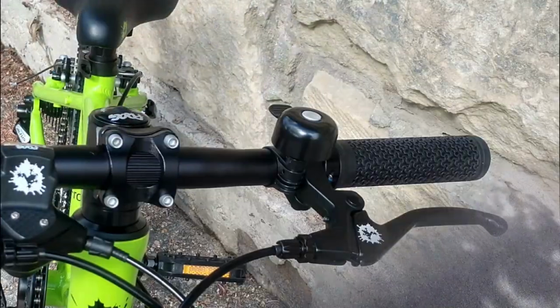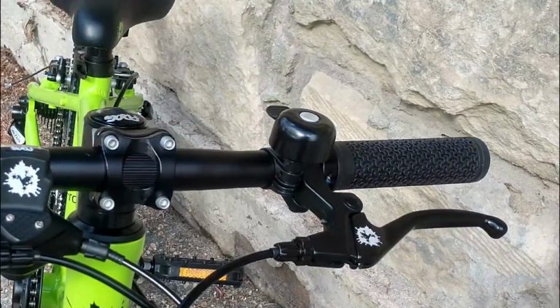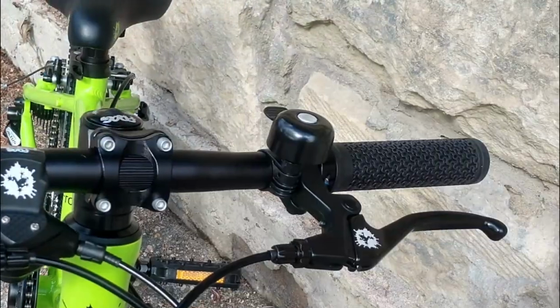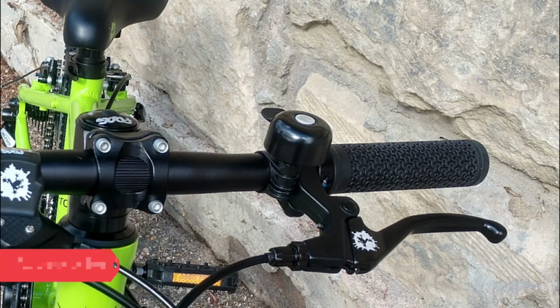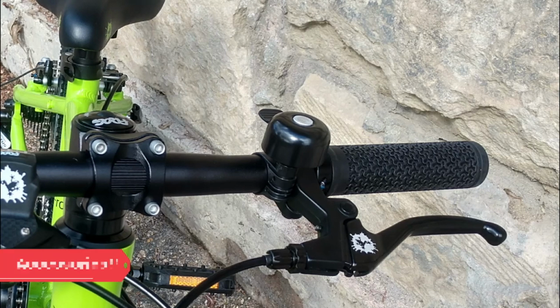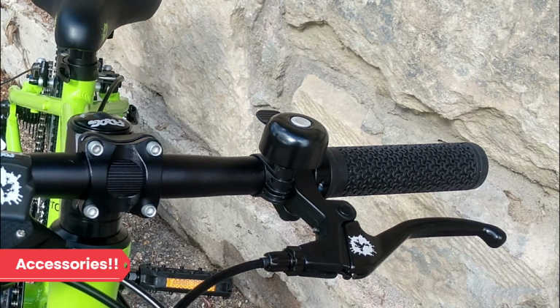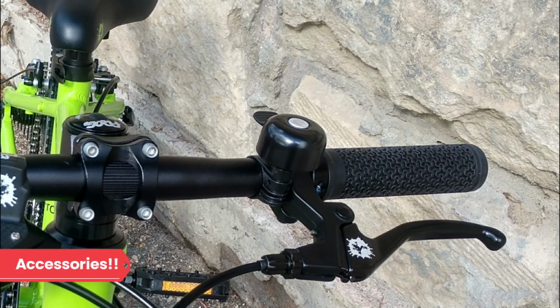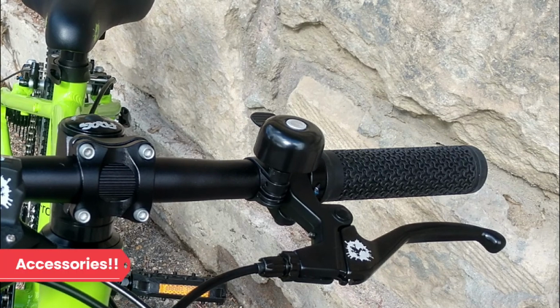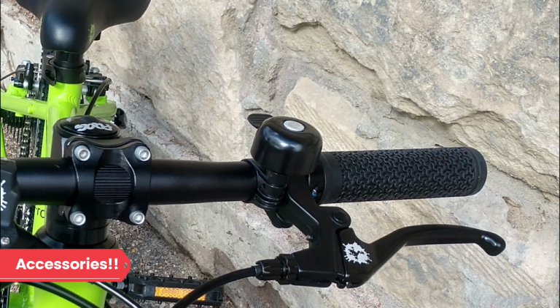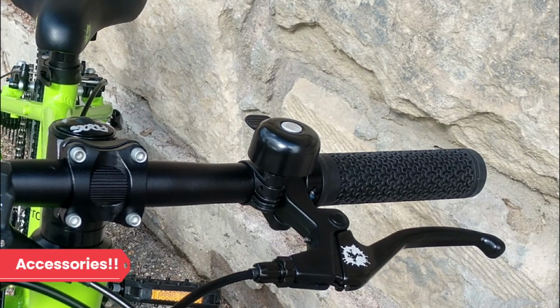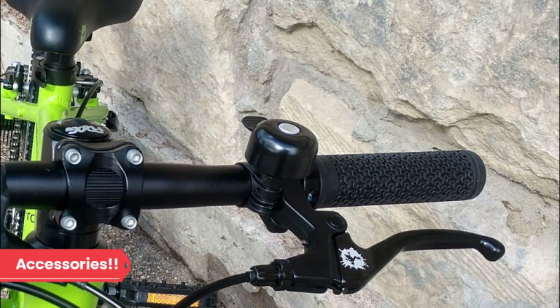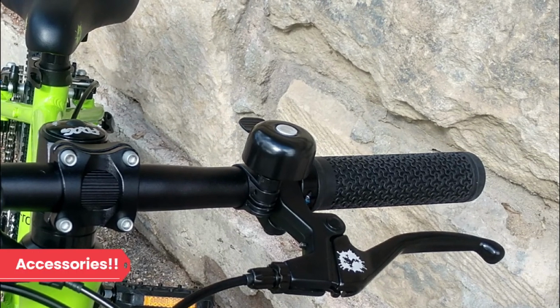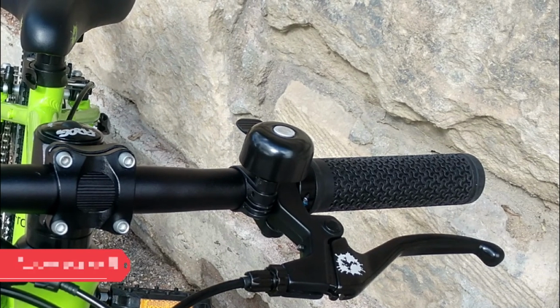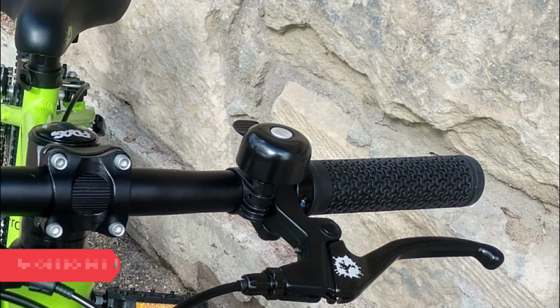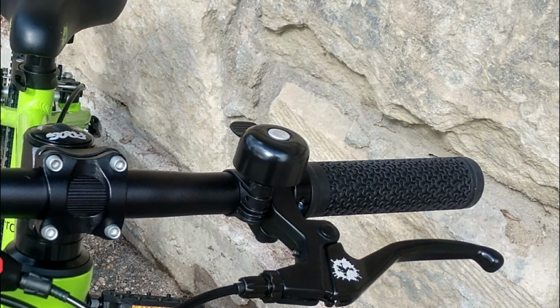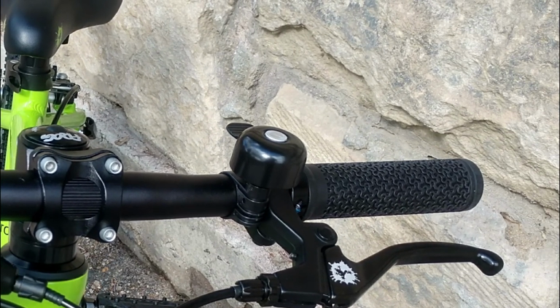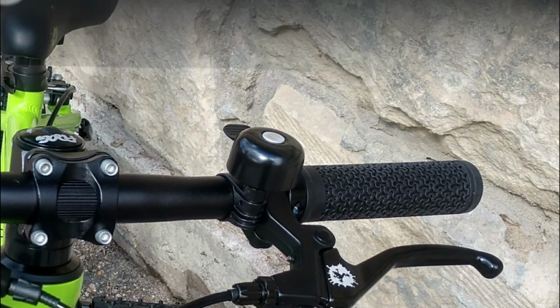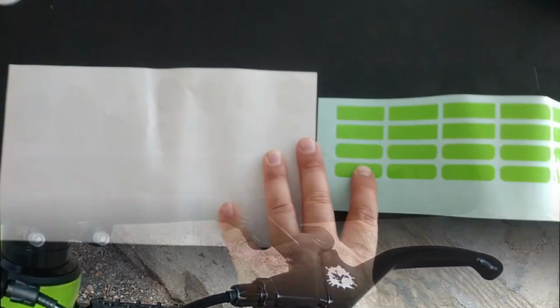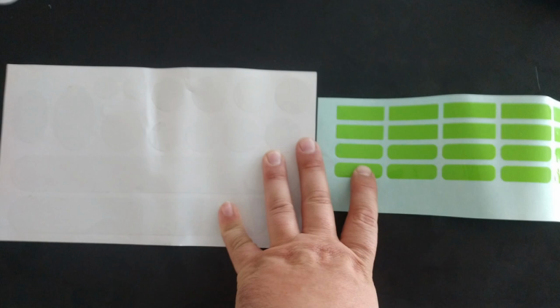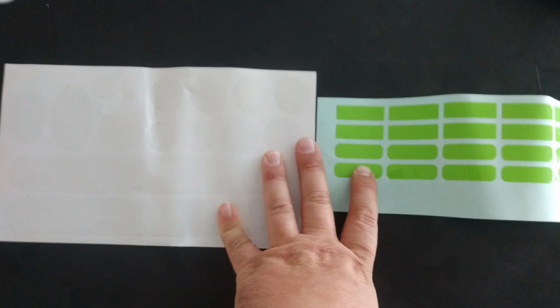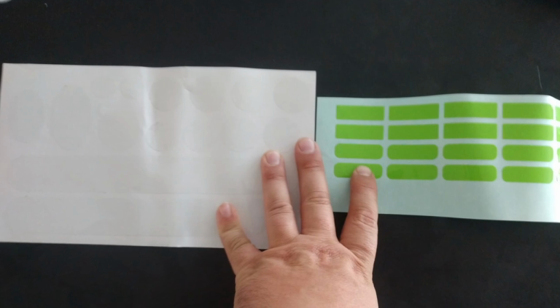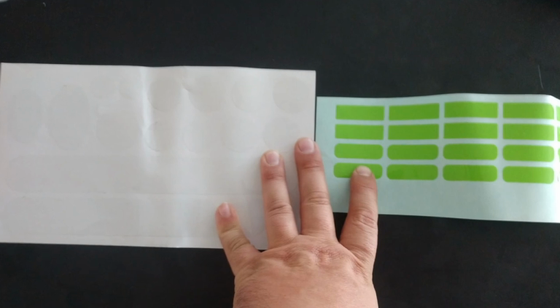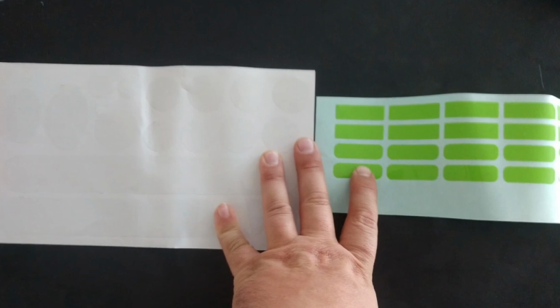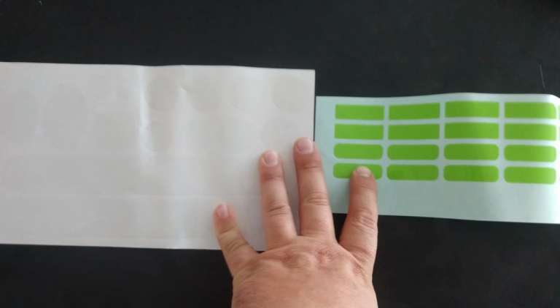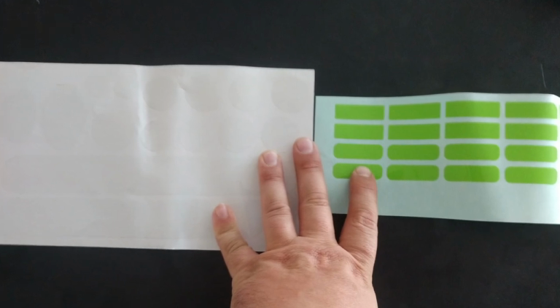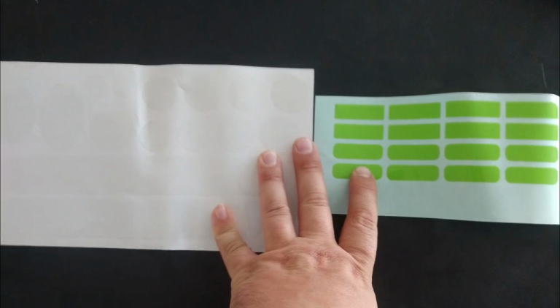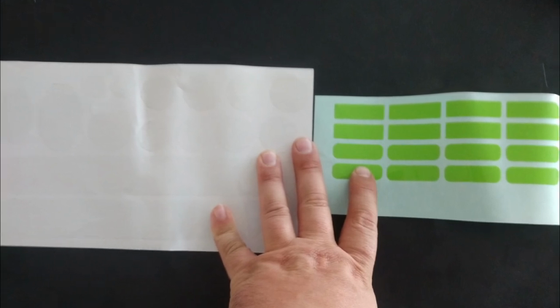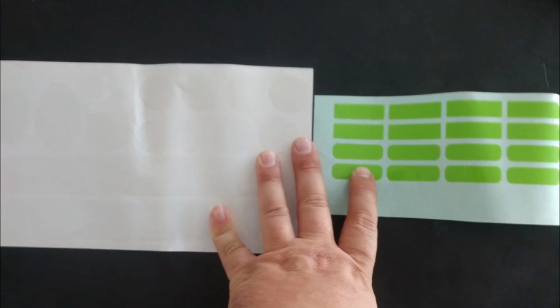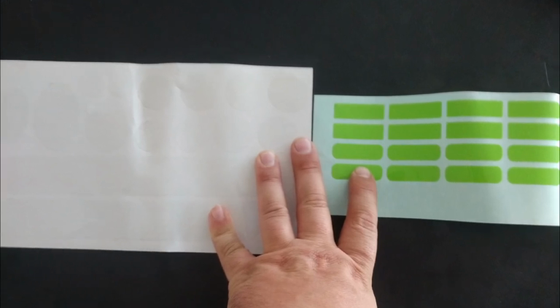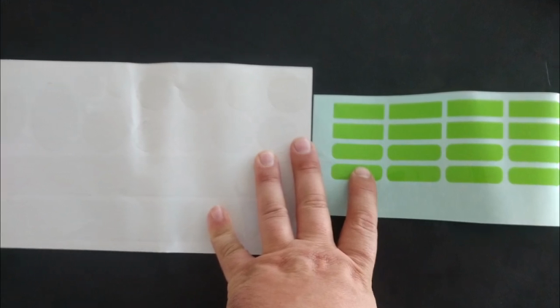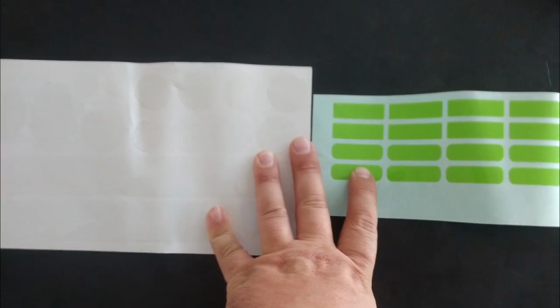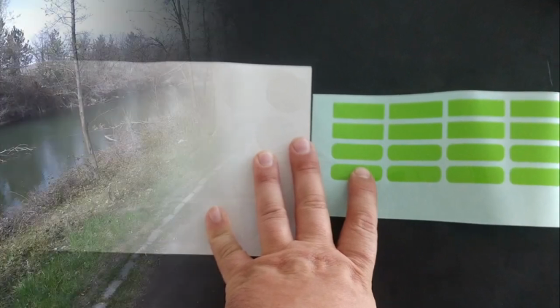The bike we received came with a bell, additional chain guard, and fender kit. If it's wet where you live, the fenders will be a welcome addition. Frog also provides several sheets of touch-up stickers and frame protection, which is a unique attention to detail.